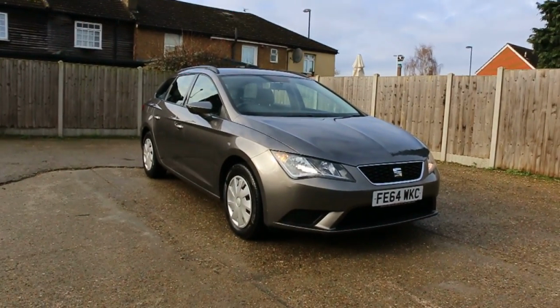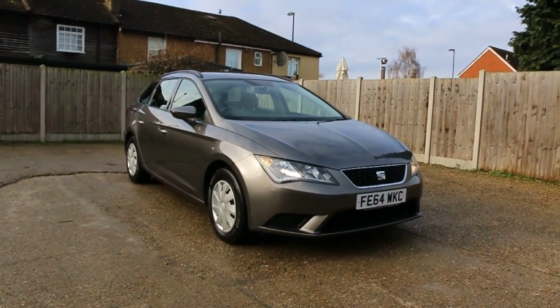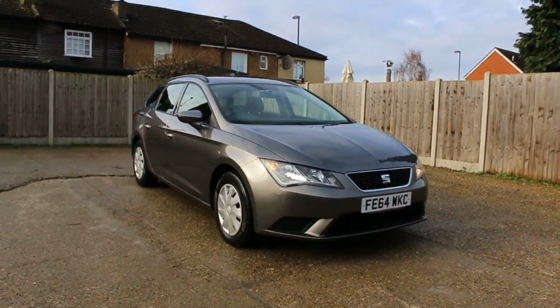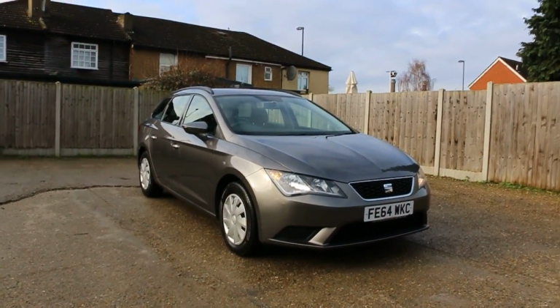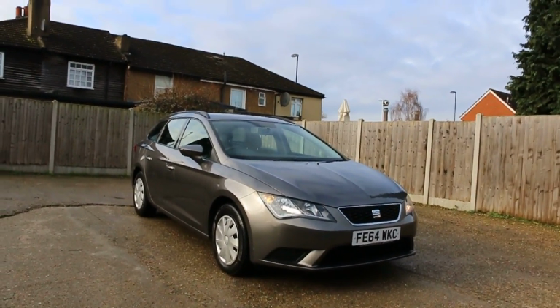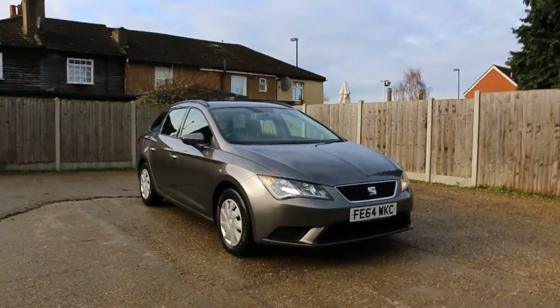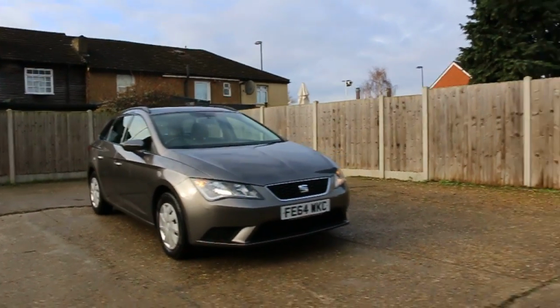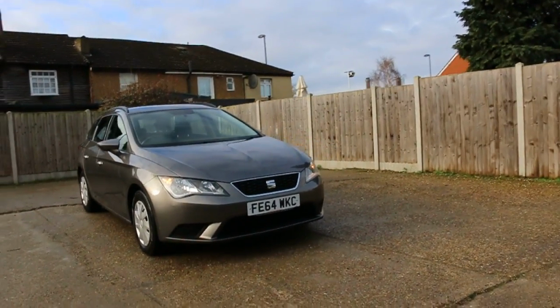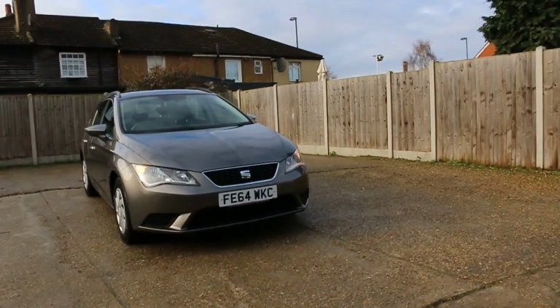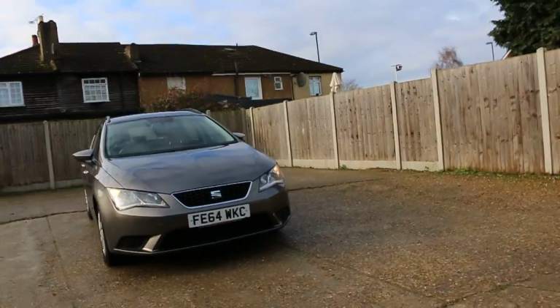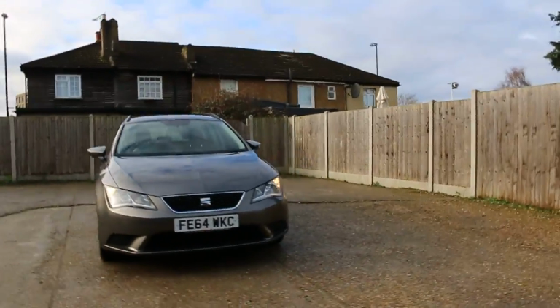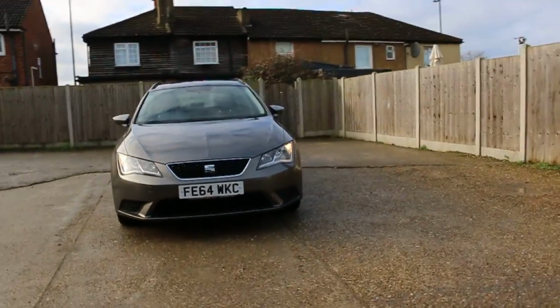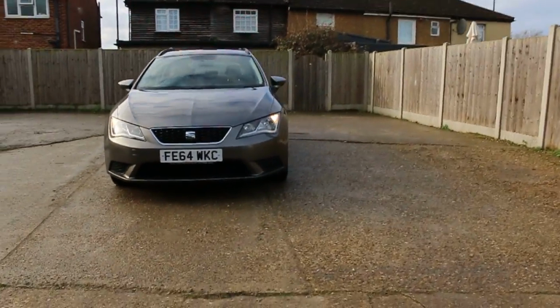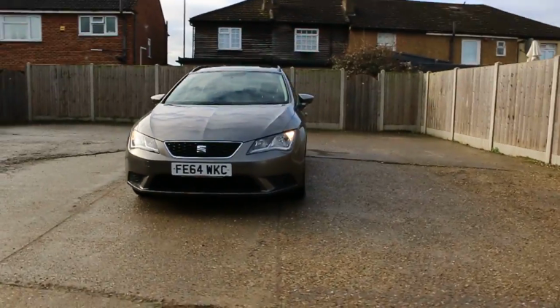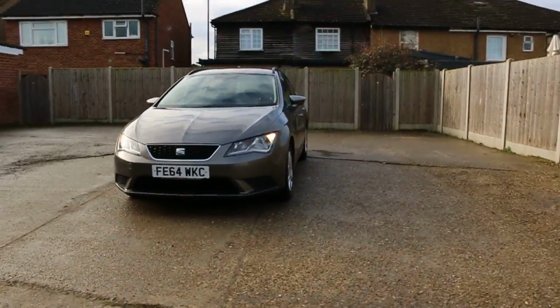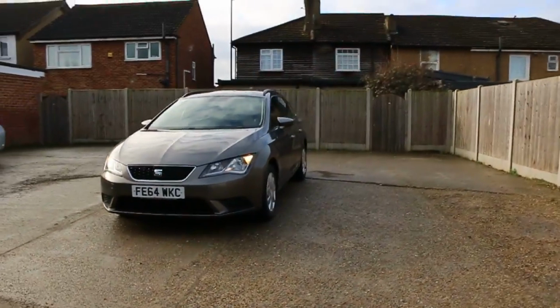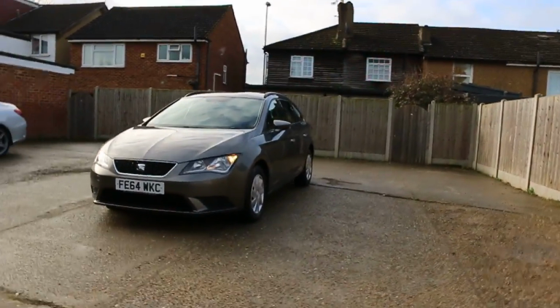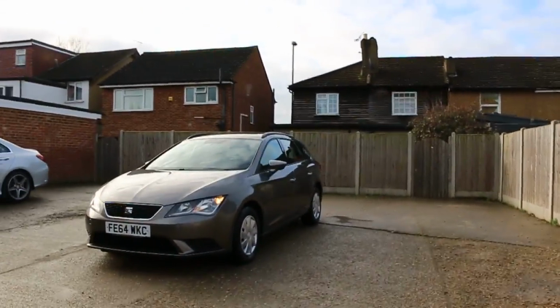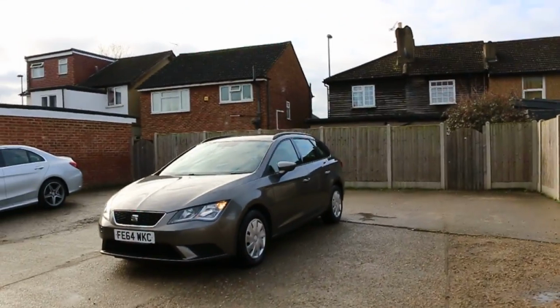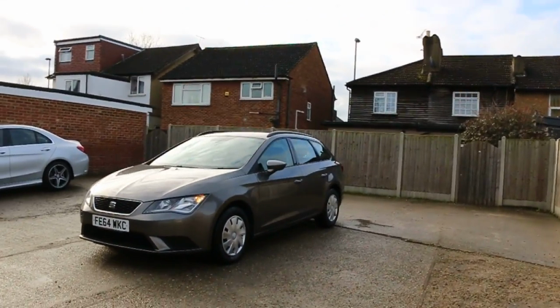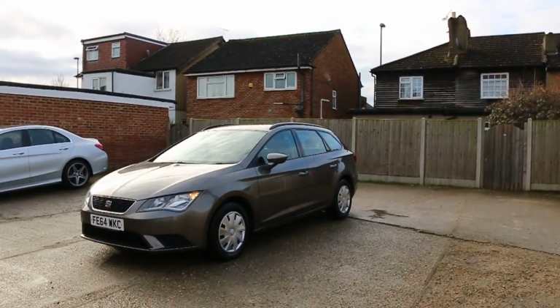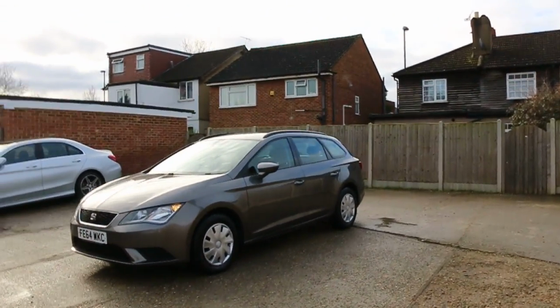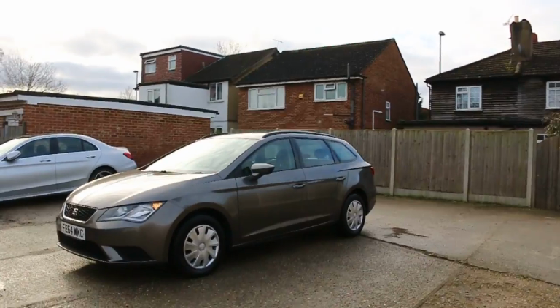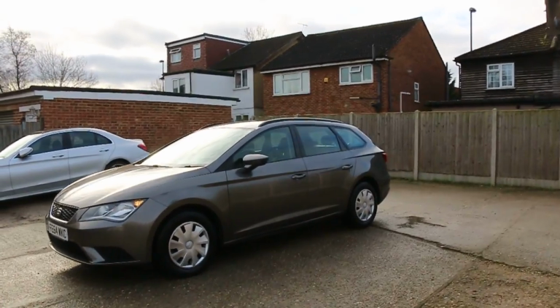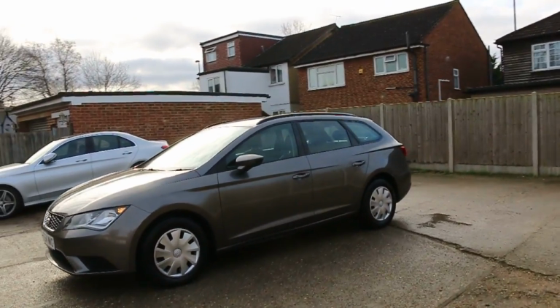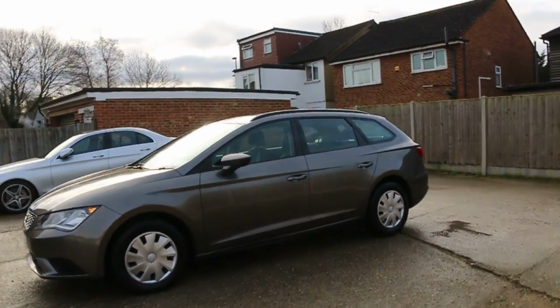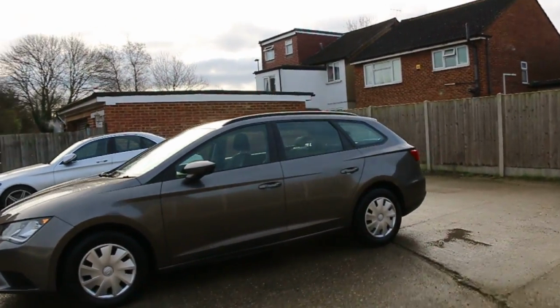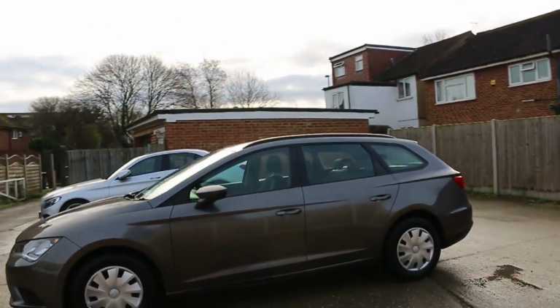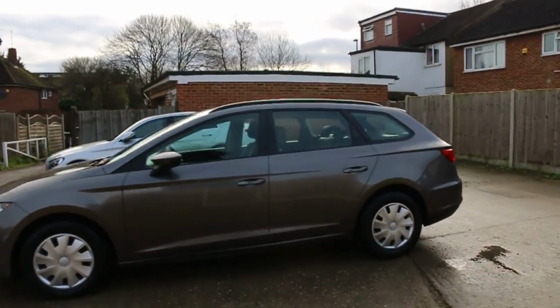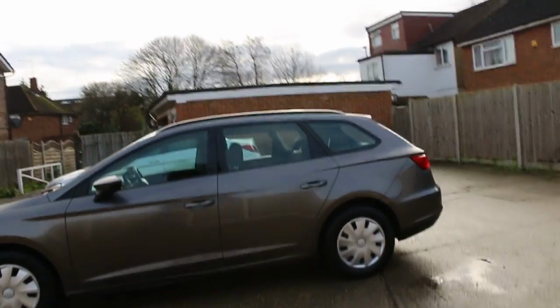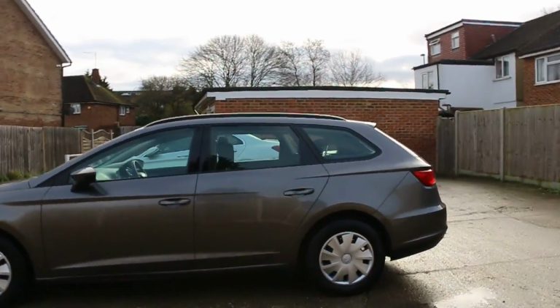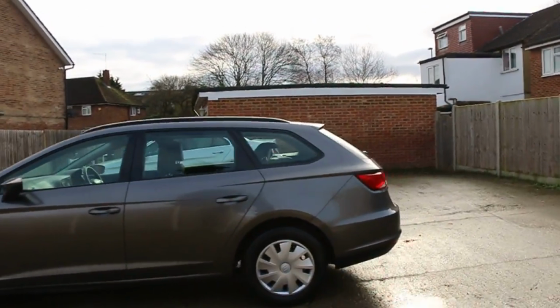Now it's available at McCarty Cars. Here's a 64 plate 2014 metallic gray SEAT Leon. The car has roof rails.